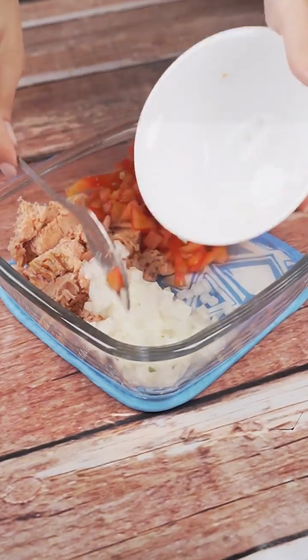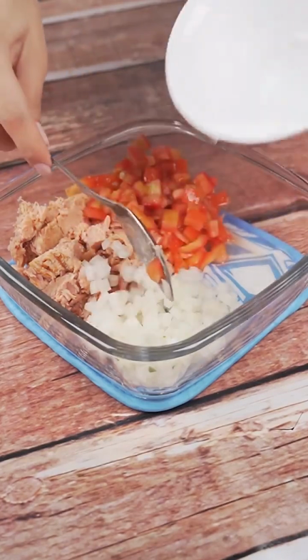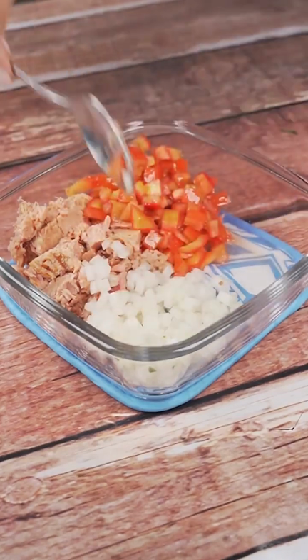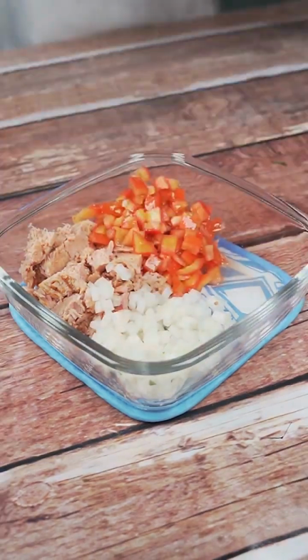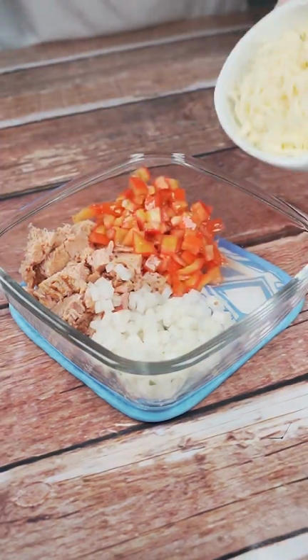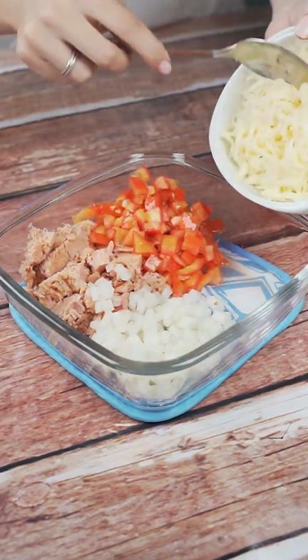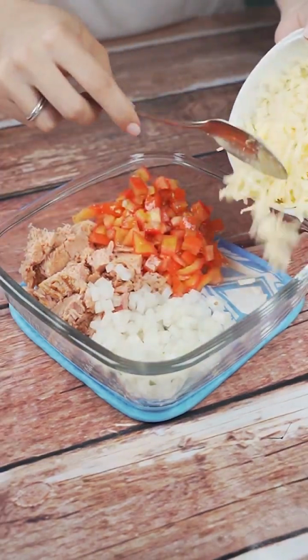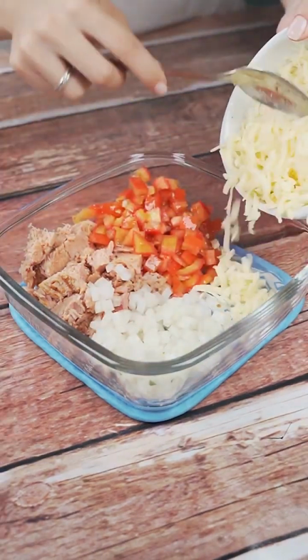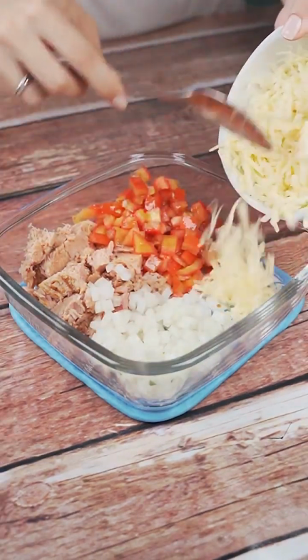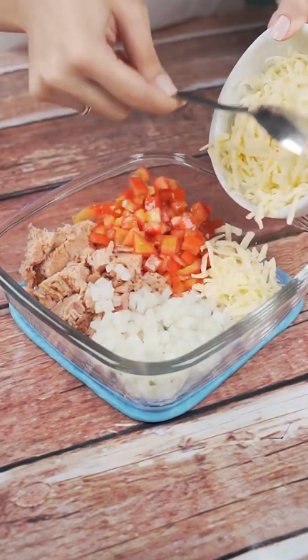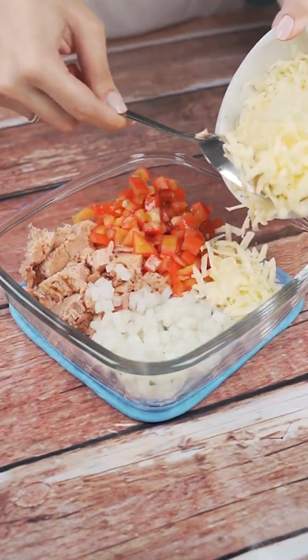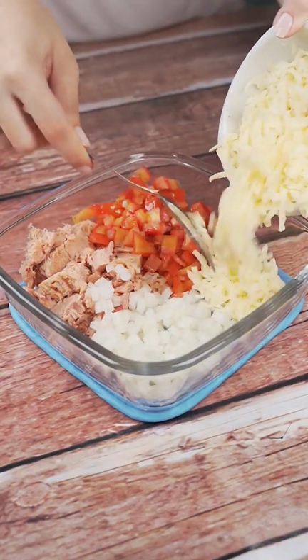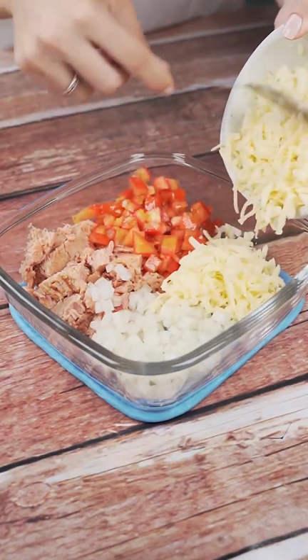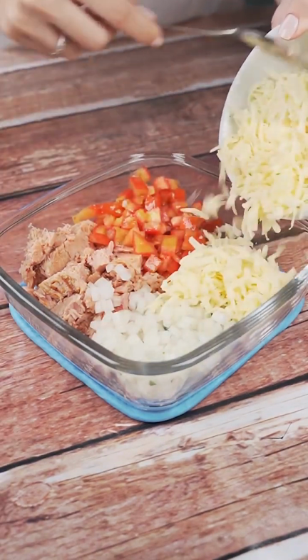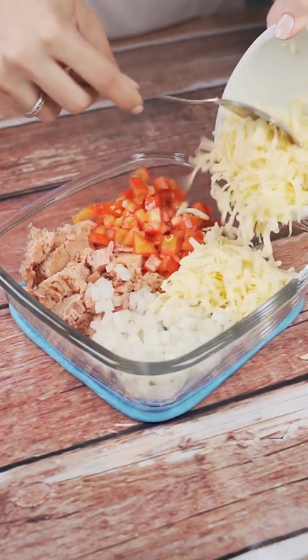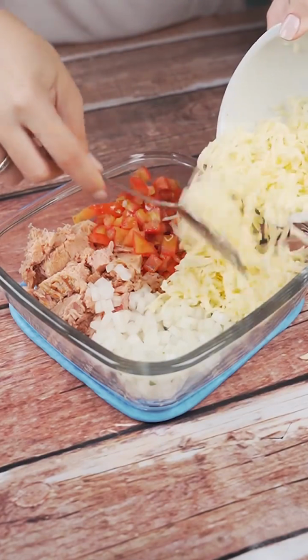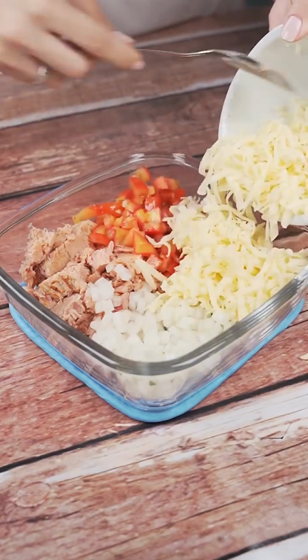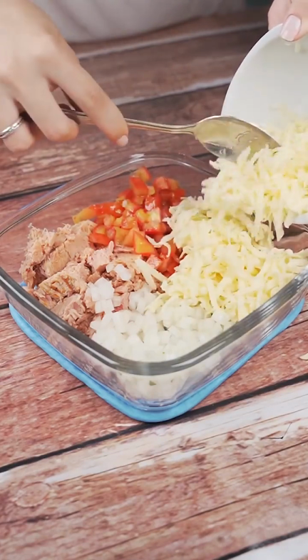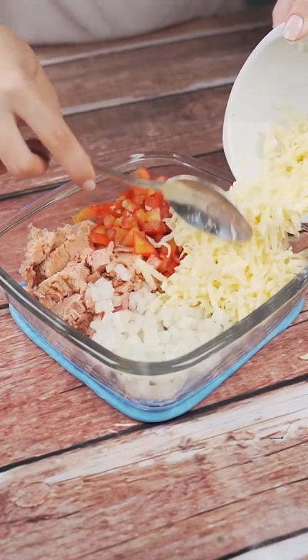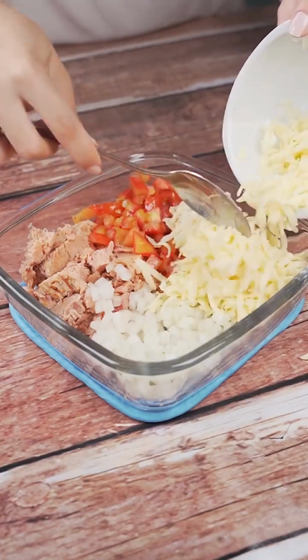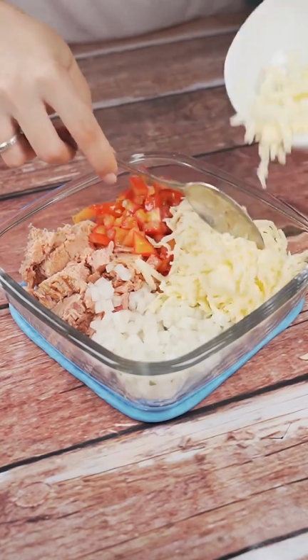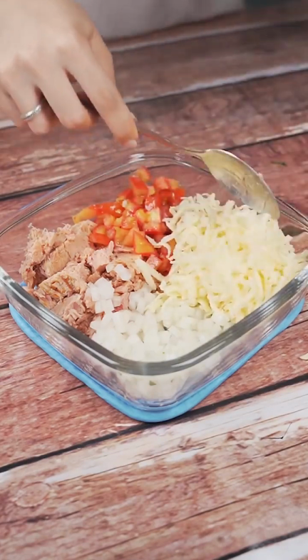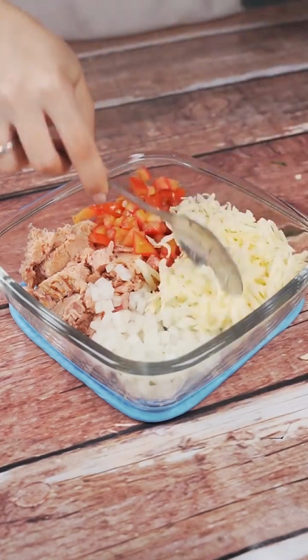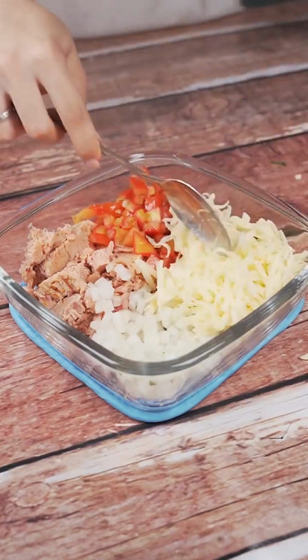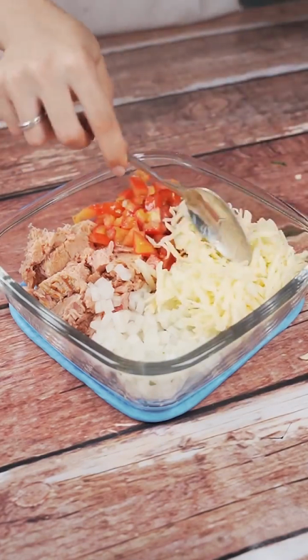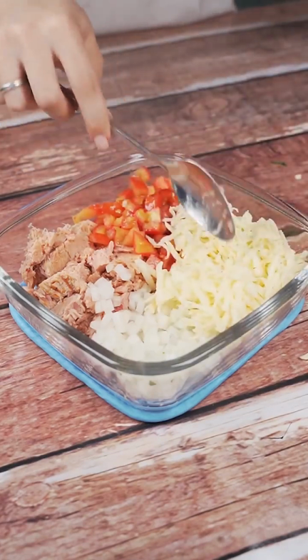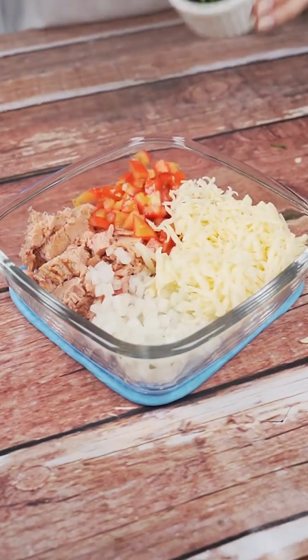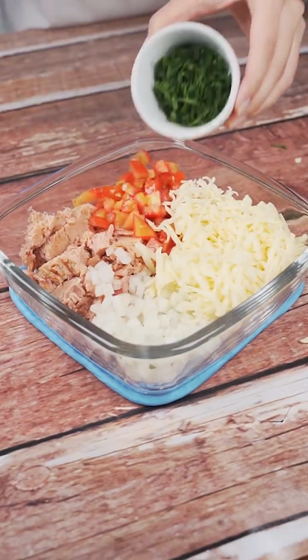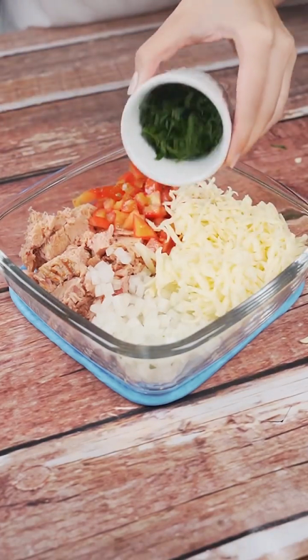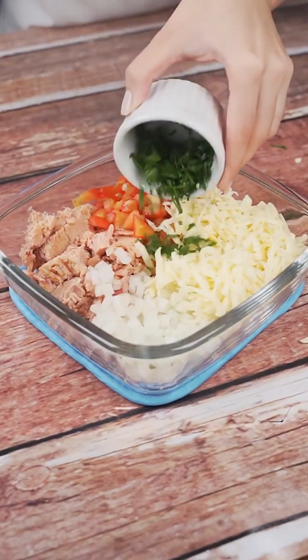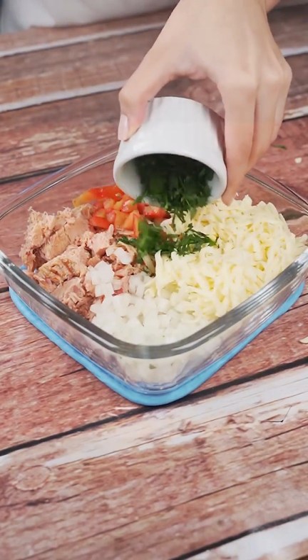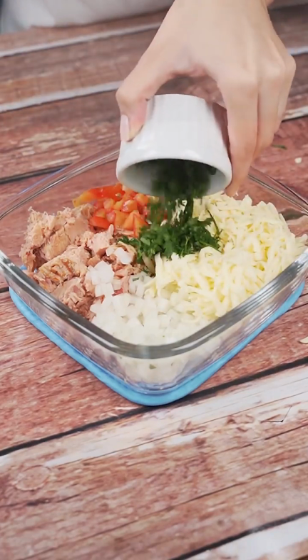I'll put some parsley to taste too. Next, 150 grams of mozzarella and a tablespoon of wheat flour.